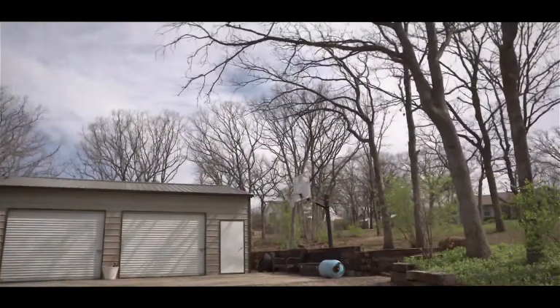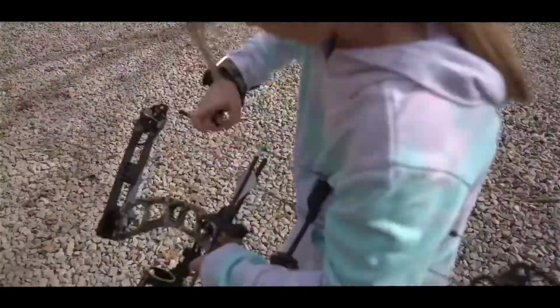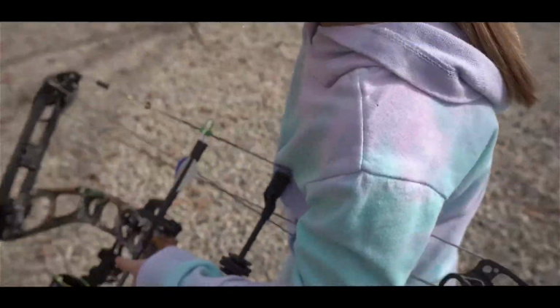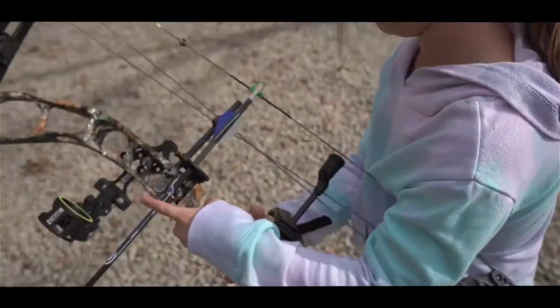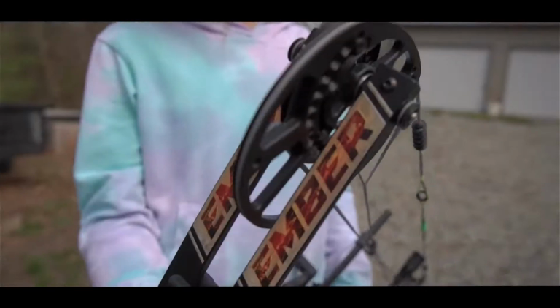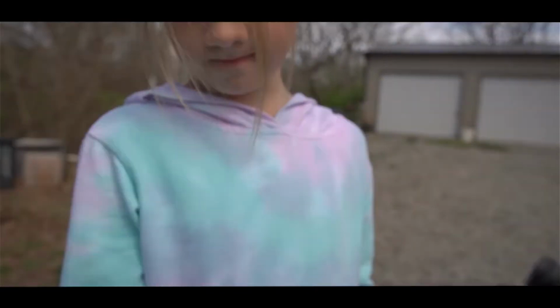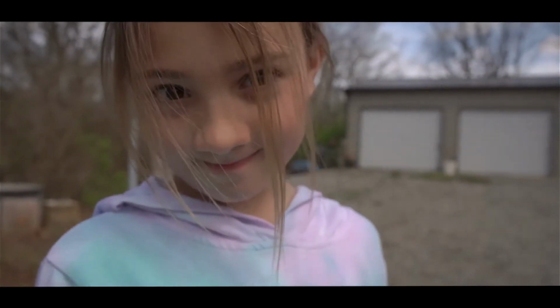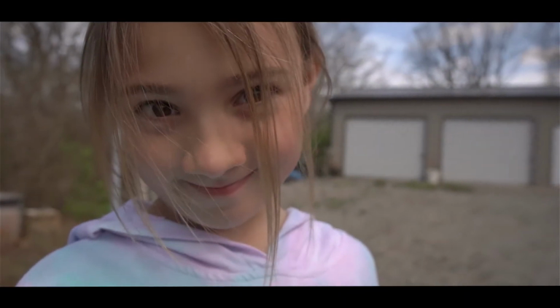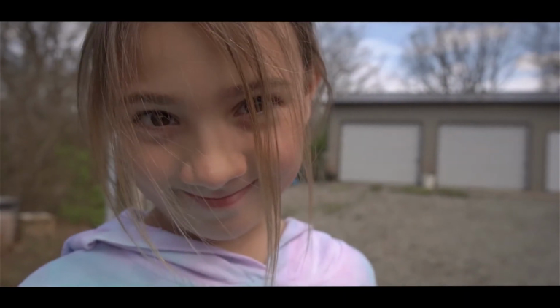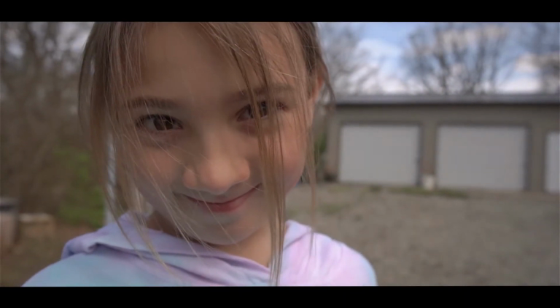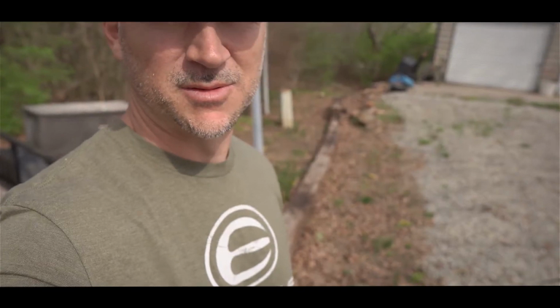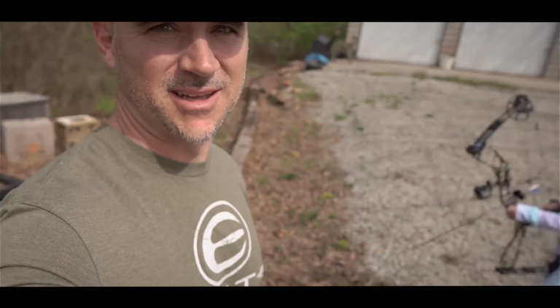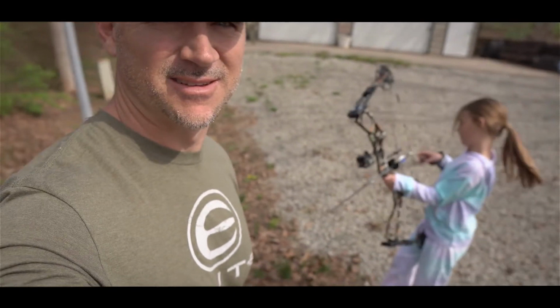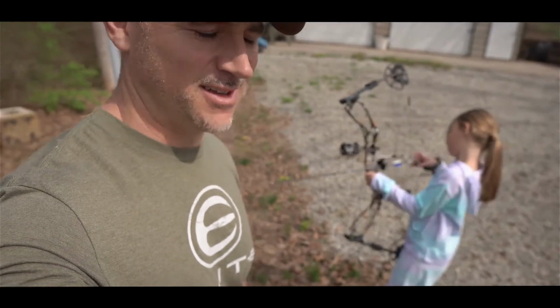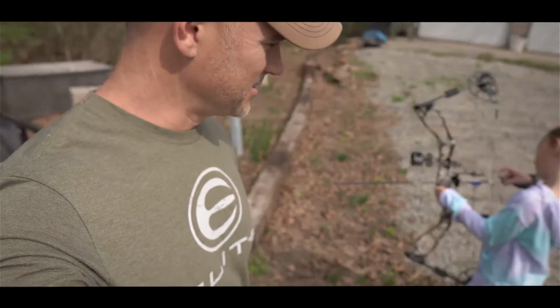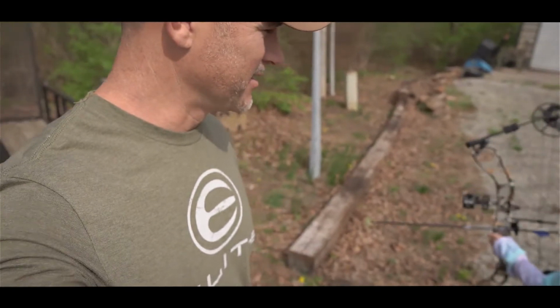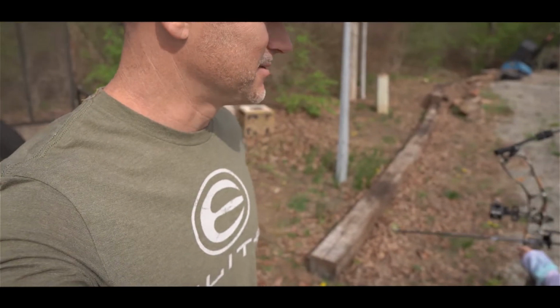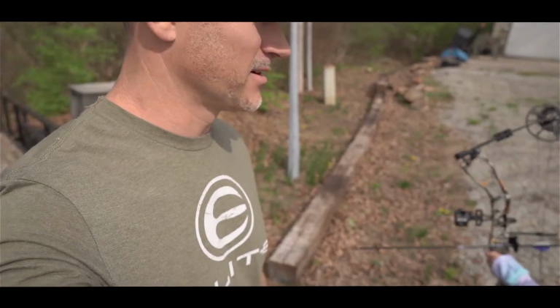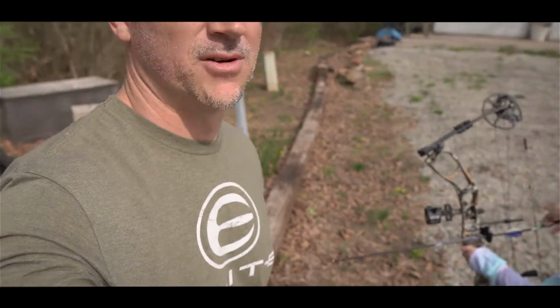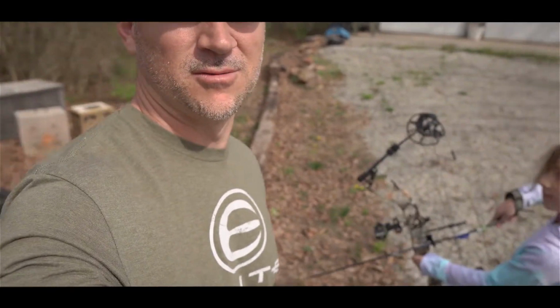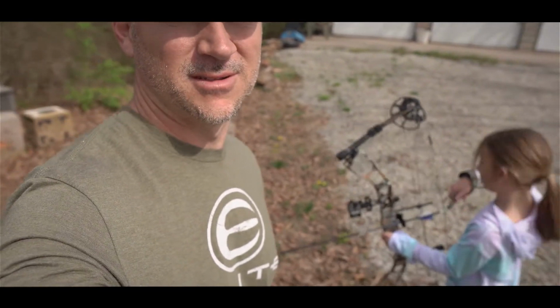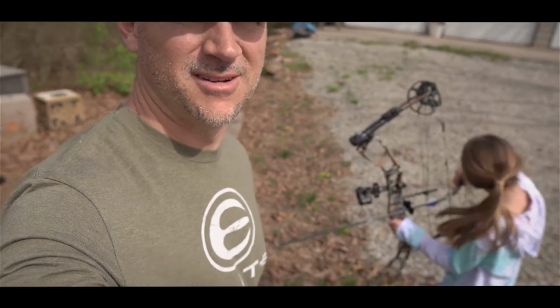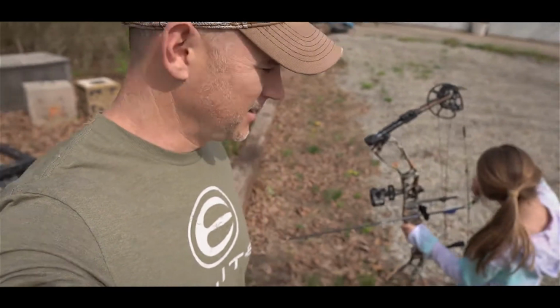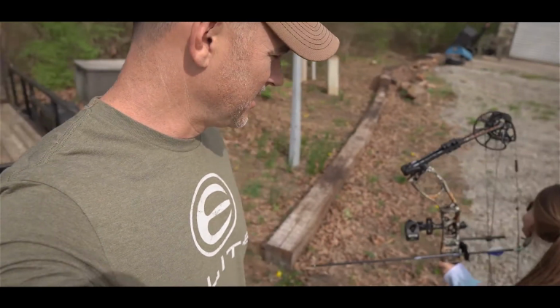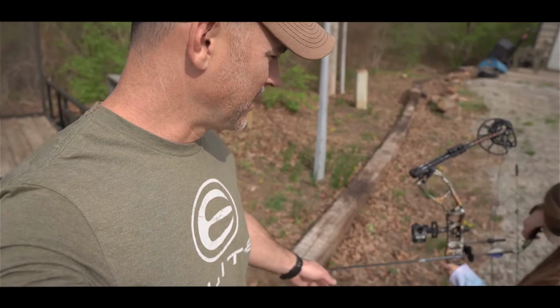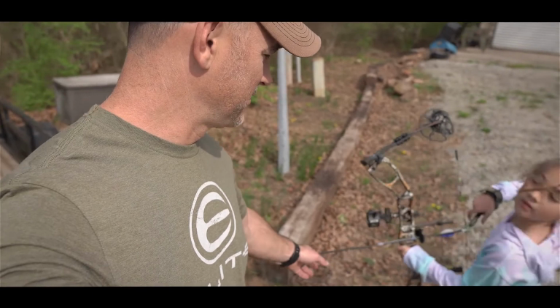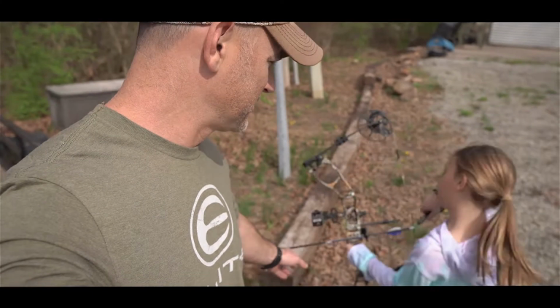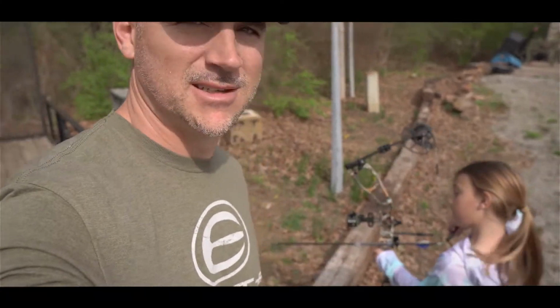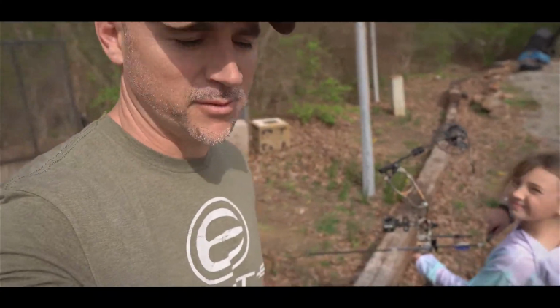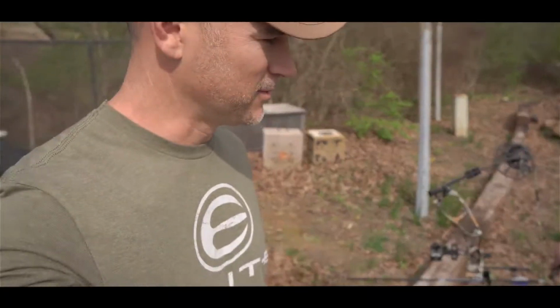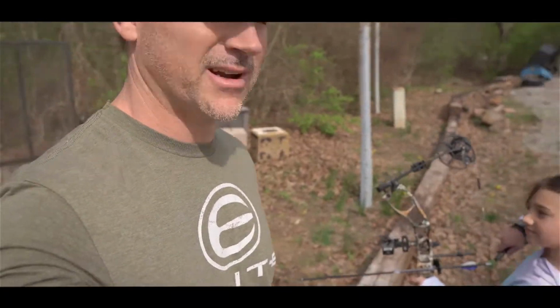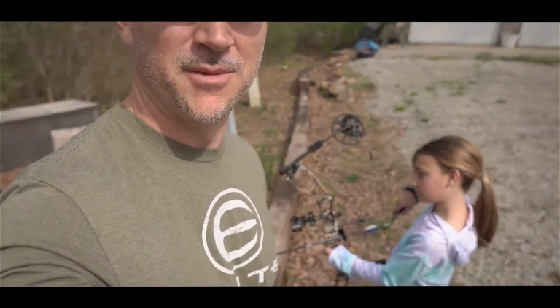Come back up here. Out here with my daughter. She's shooting a Ember. It's pretty cool the adjustments this thing has. I got it adjusted for her 23 inch draw. And it's turkey season. I'm gonna move it up to 27 and a half for me.